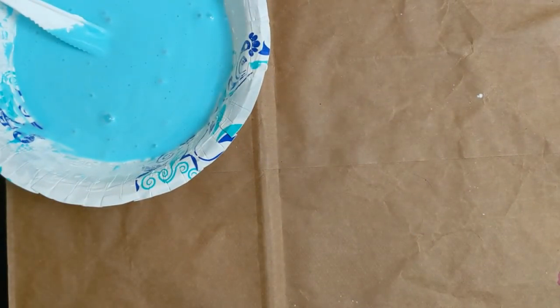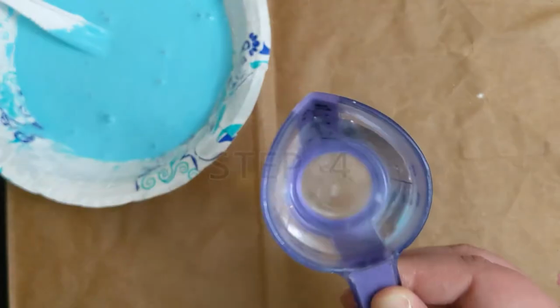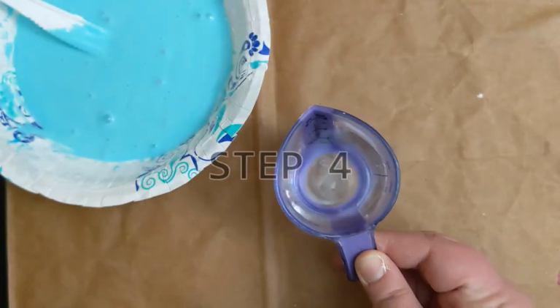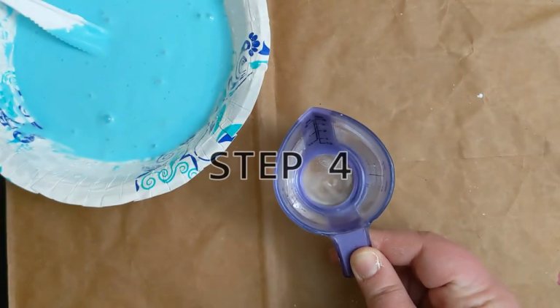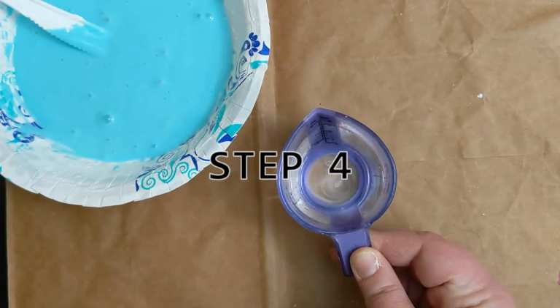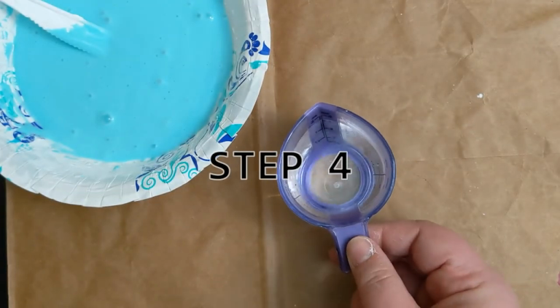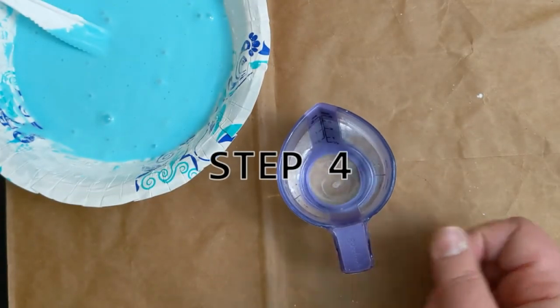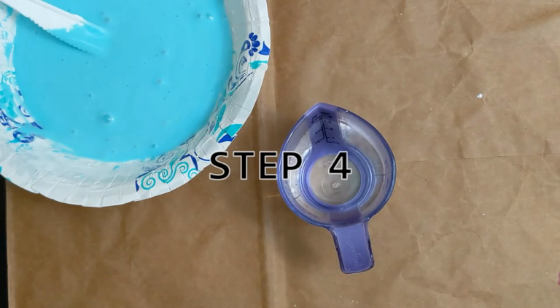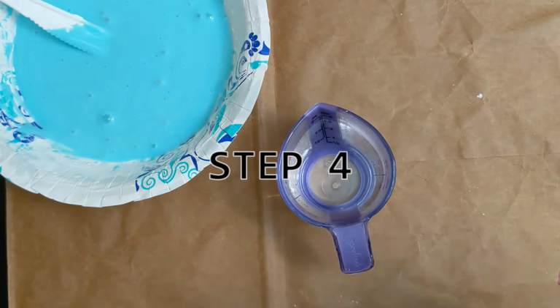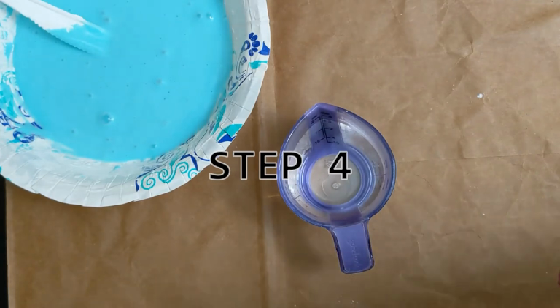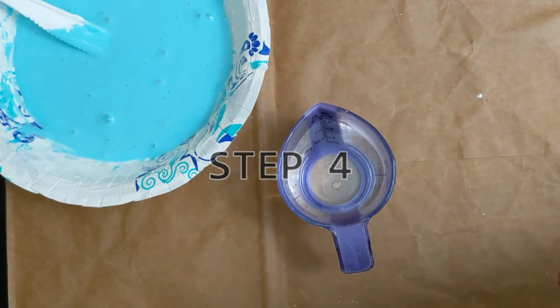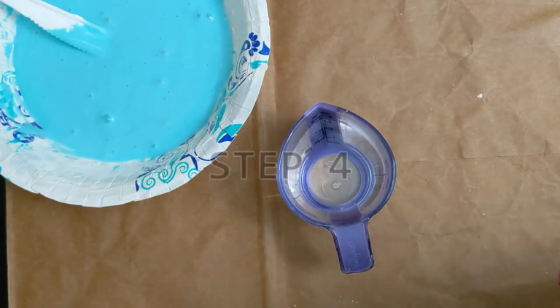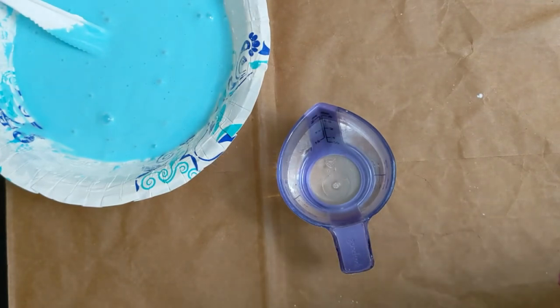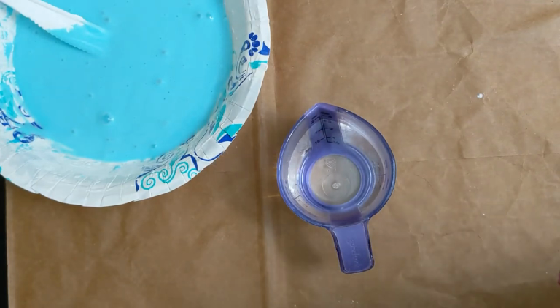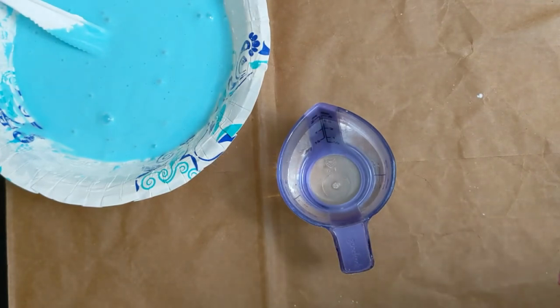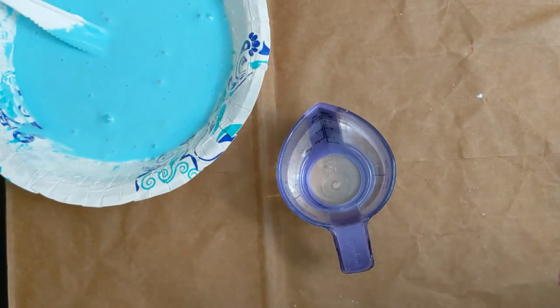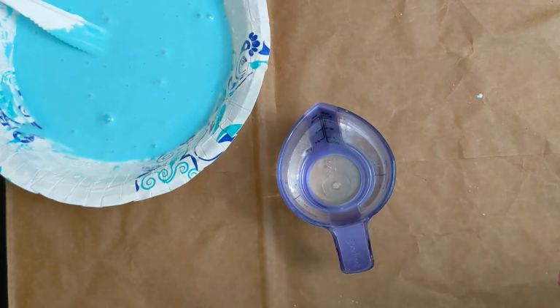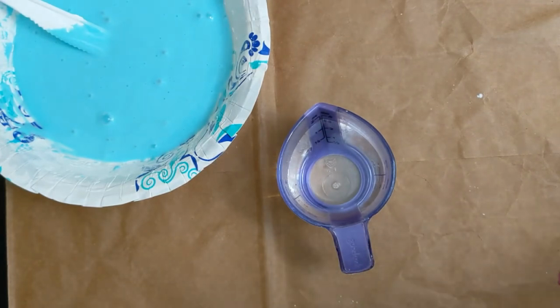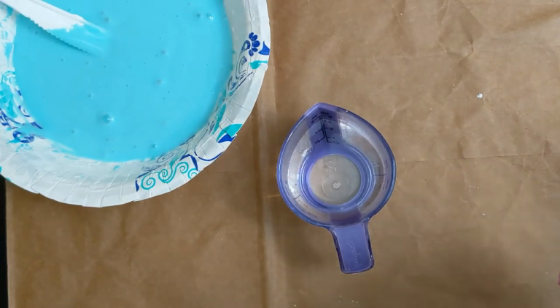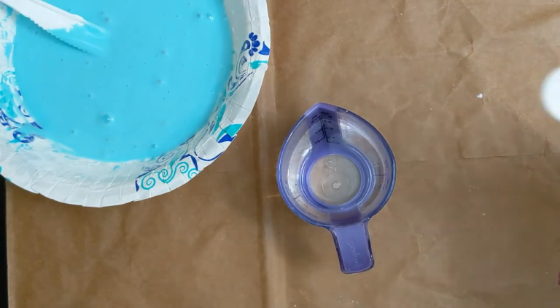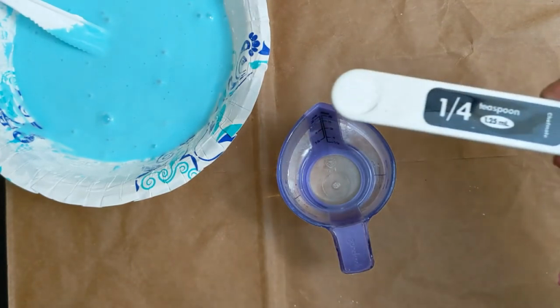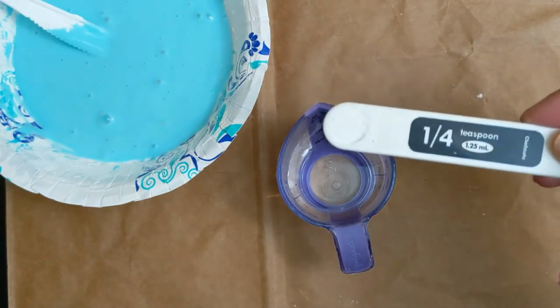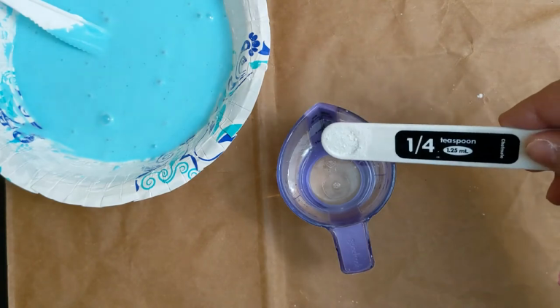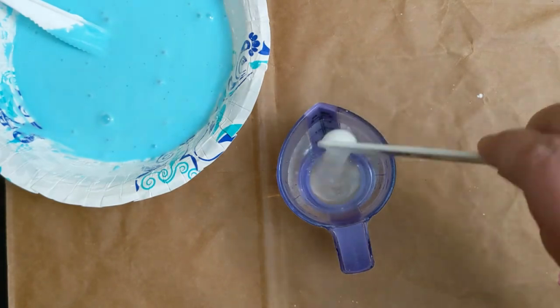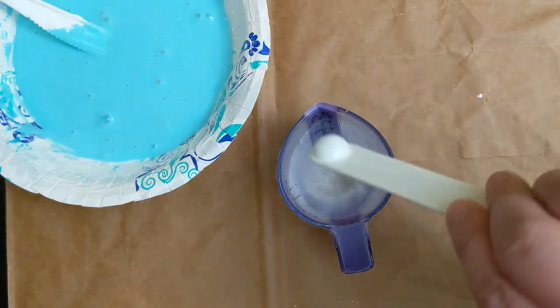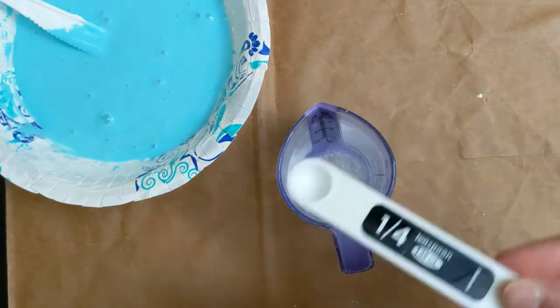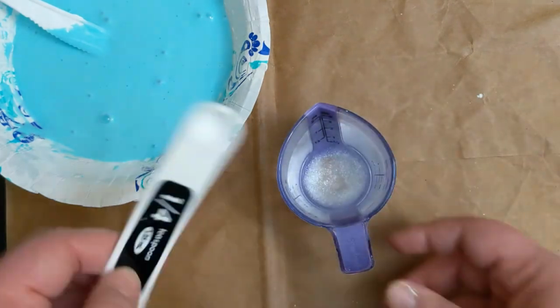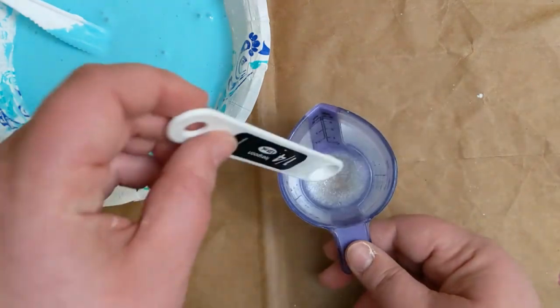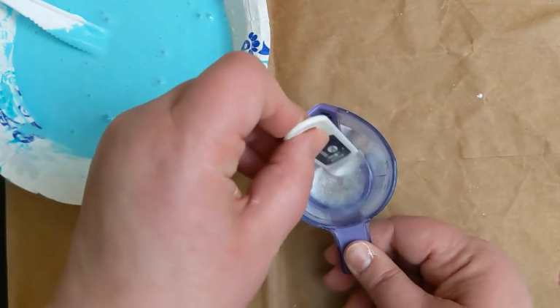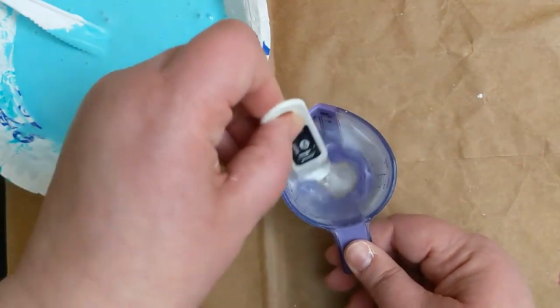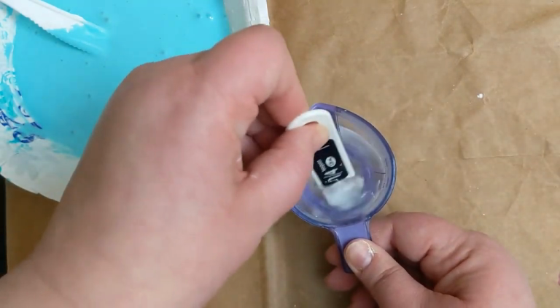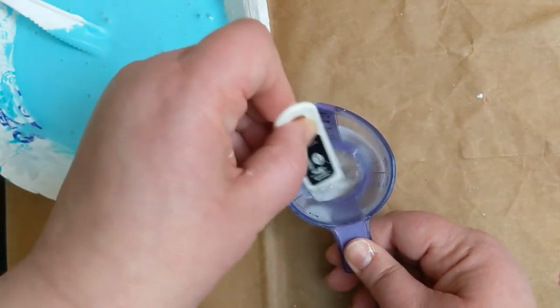In a separate bowl or container, add 1/4 teaspoon of borax to 1/4 cup of very hot water. Stir until the borax is completely dissolved.